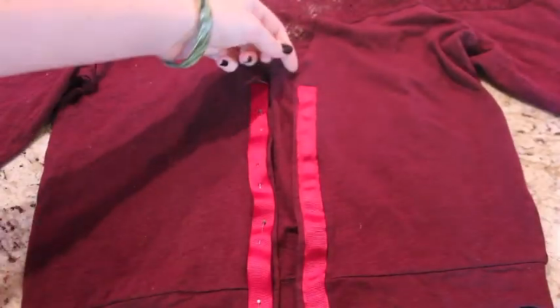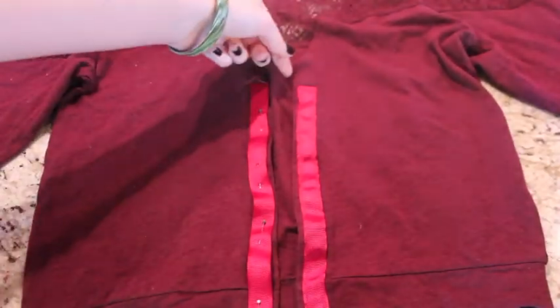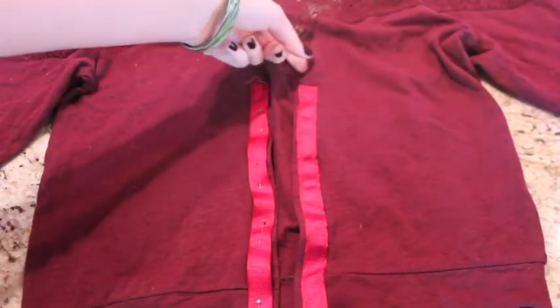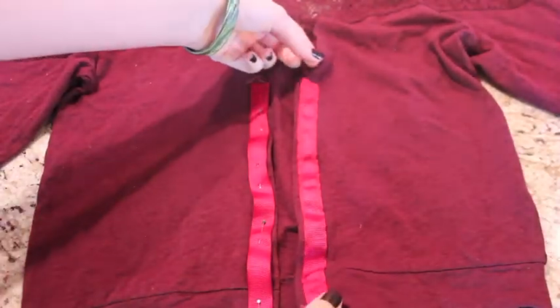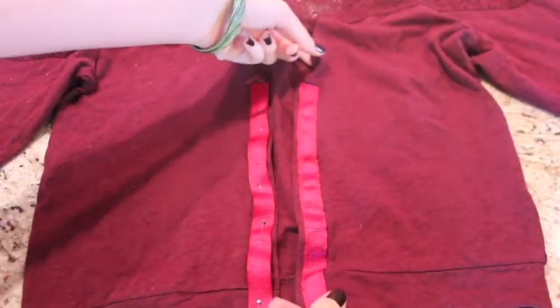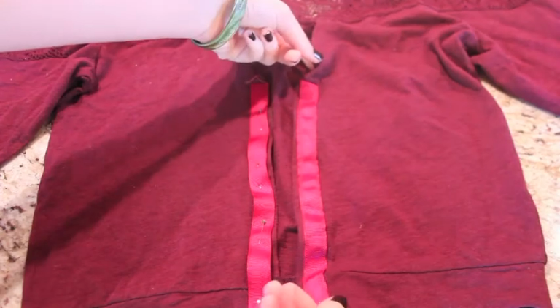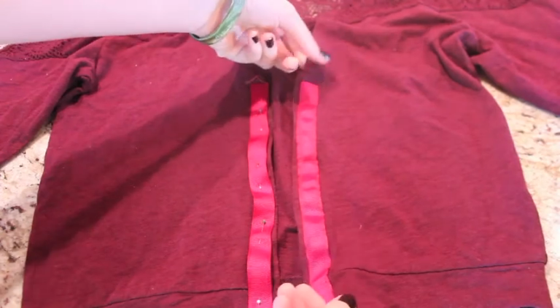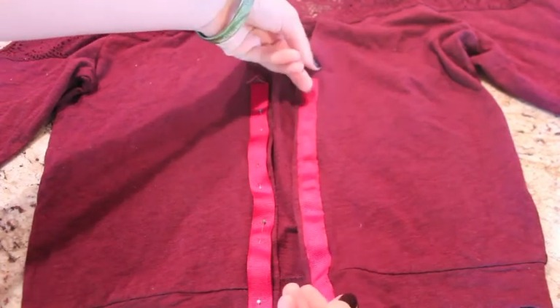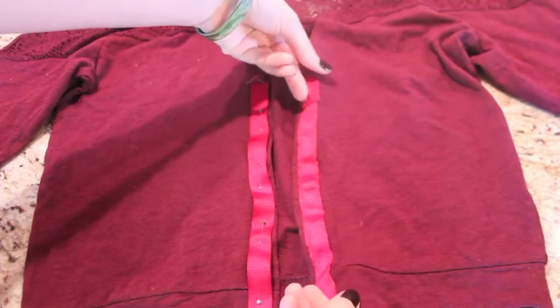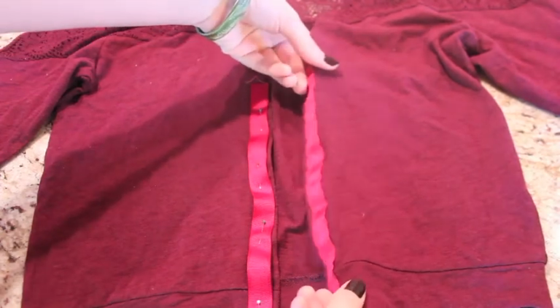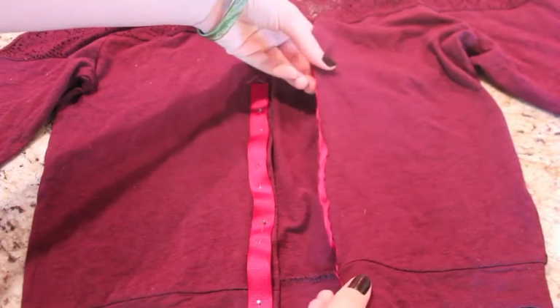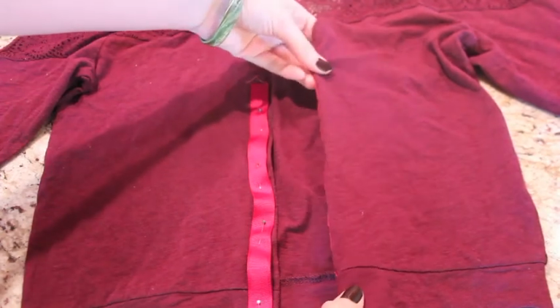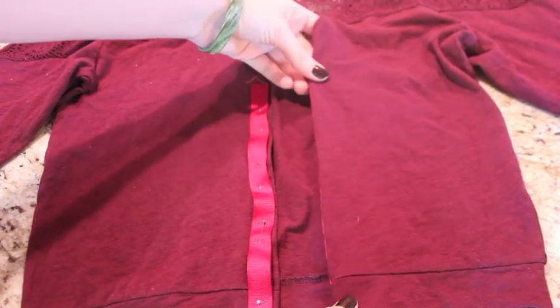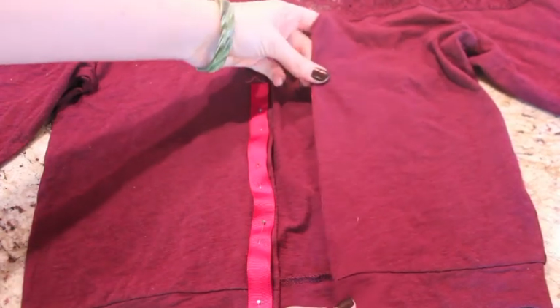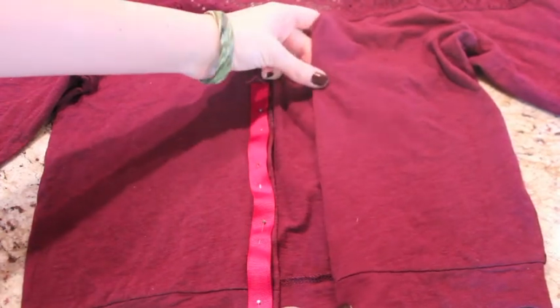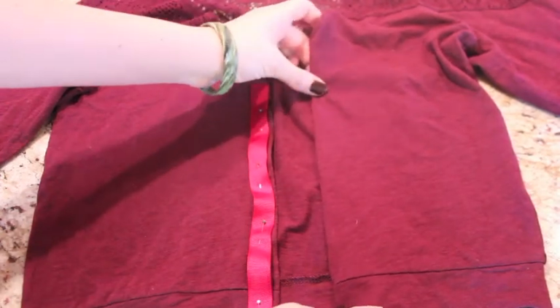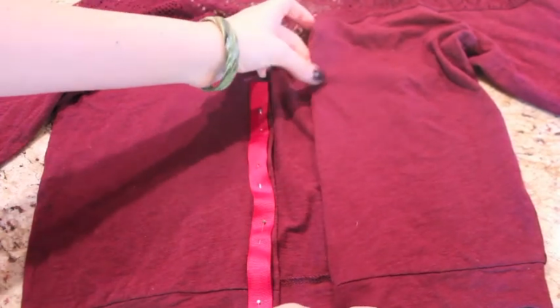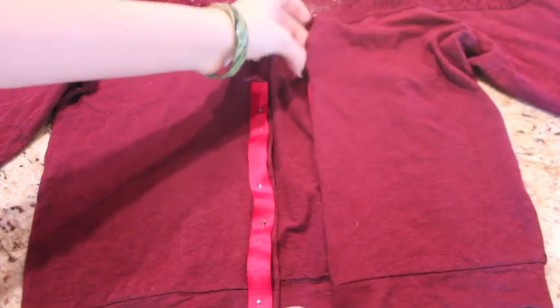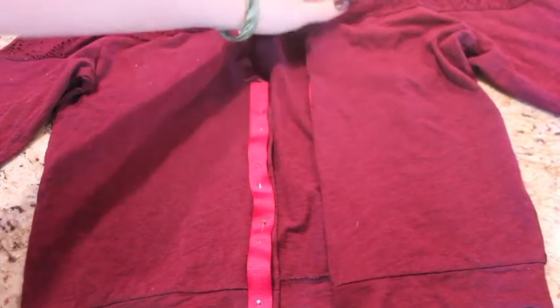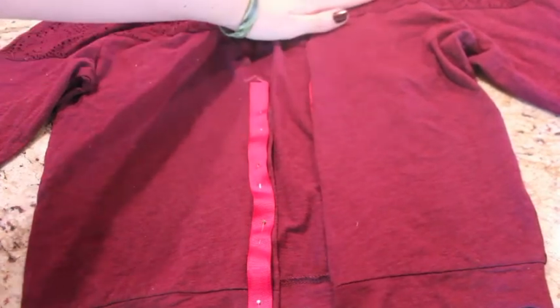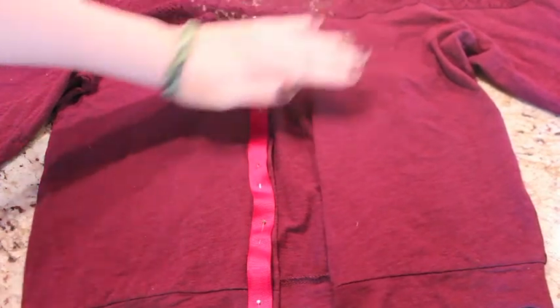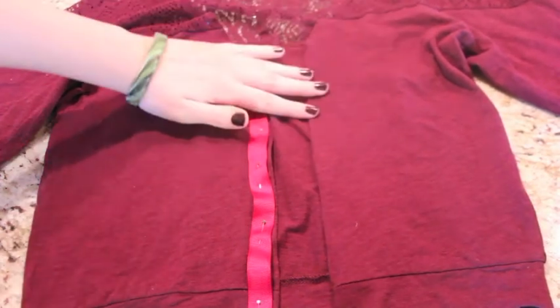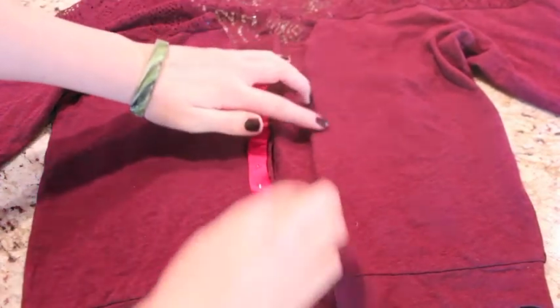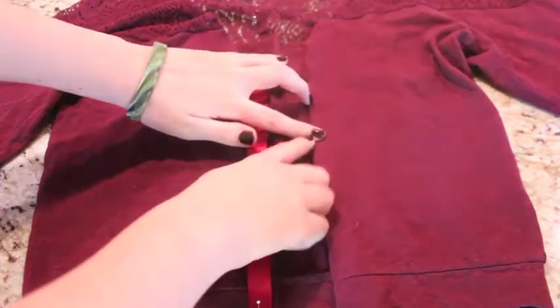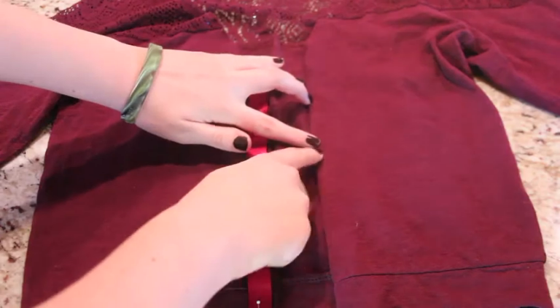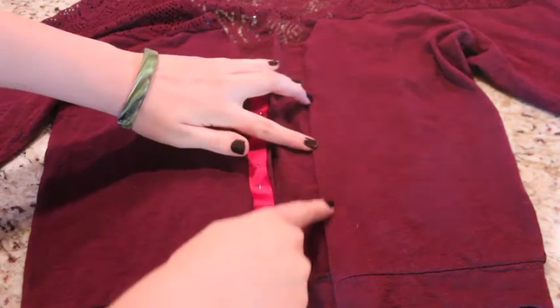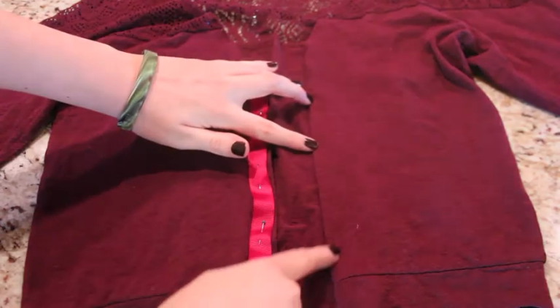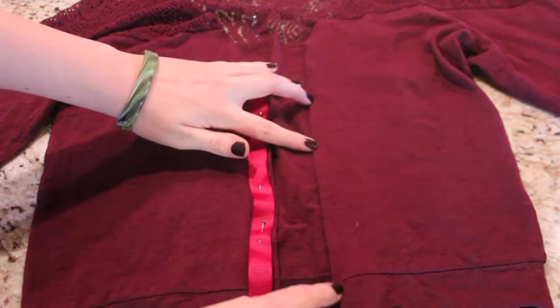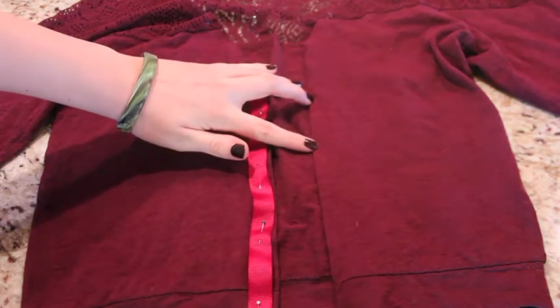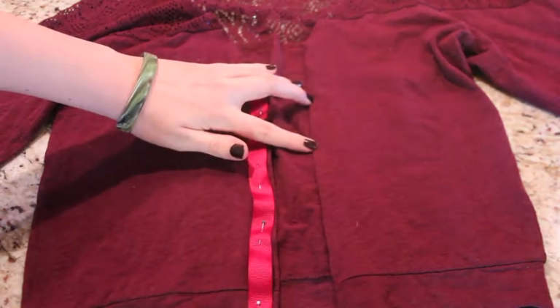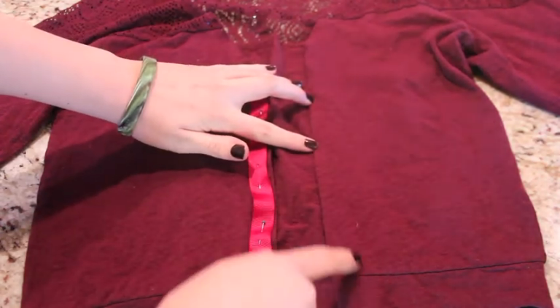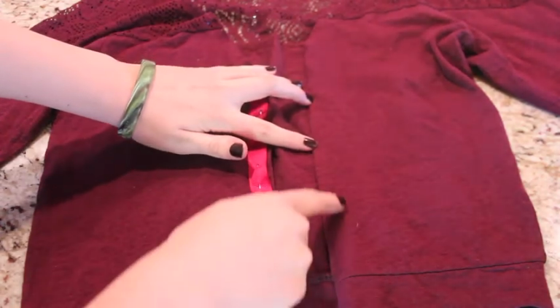Next I turned the ribbon under so that now it's on the inside, not the outside. And then you run a couple seams up the entire length of the sweater.